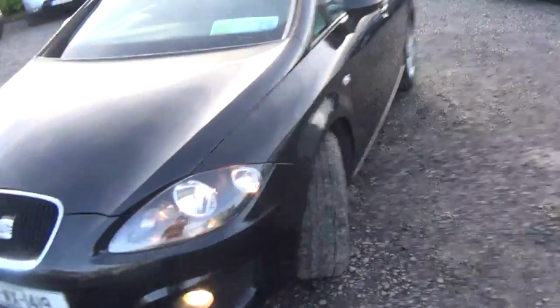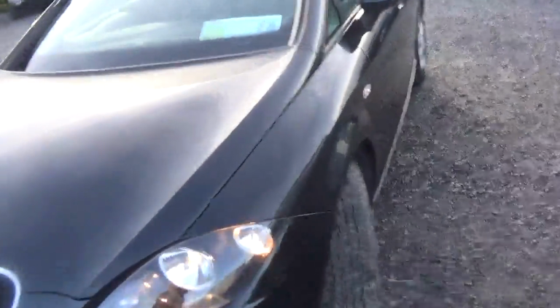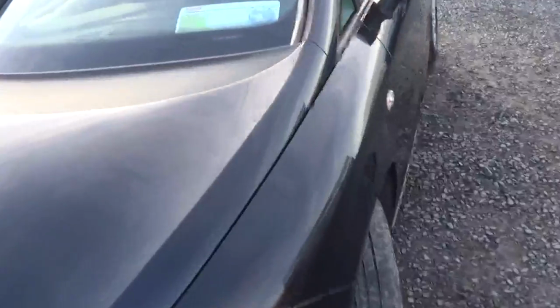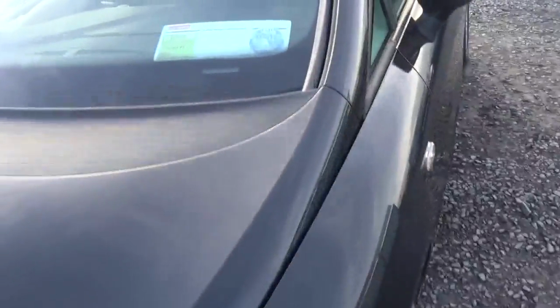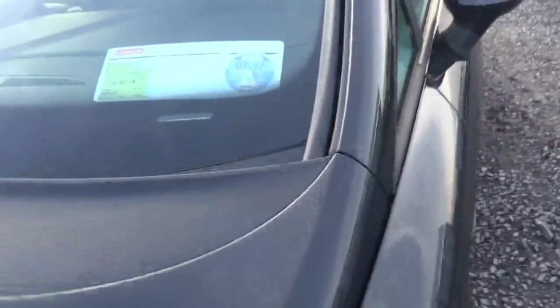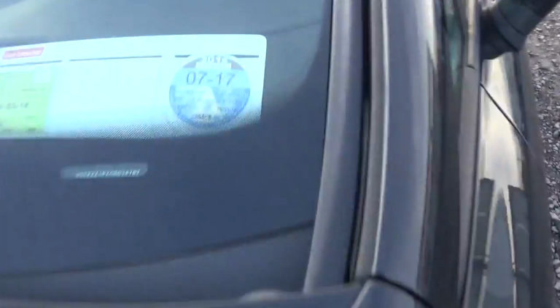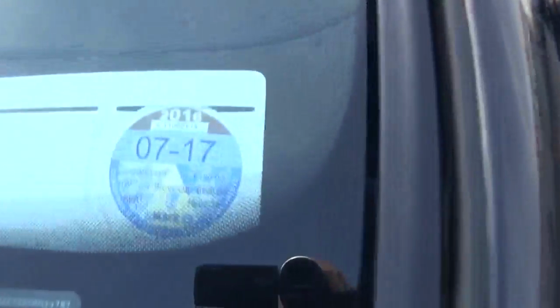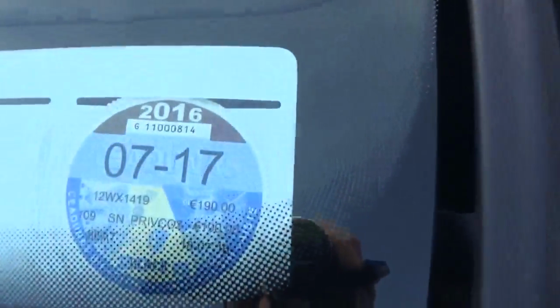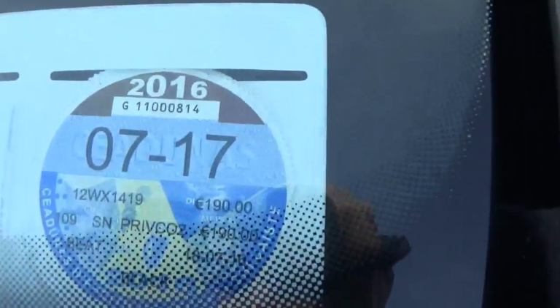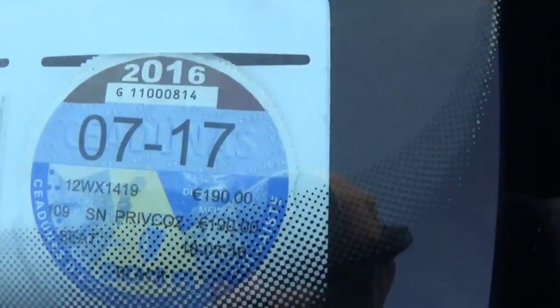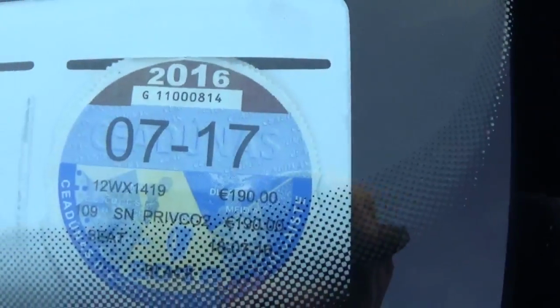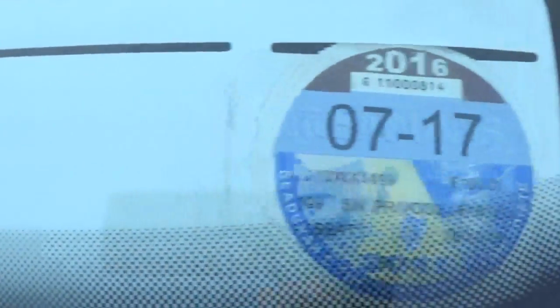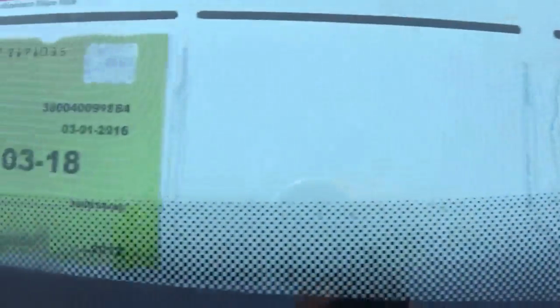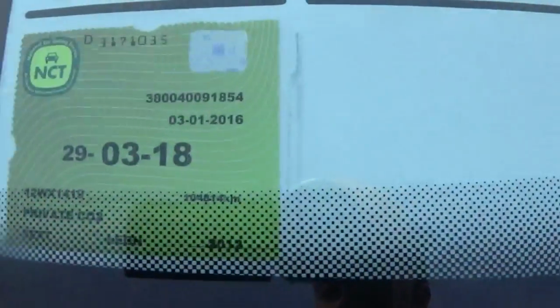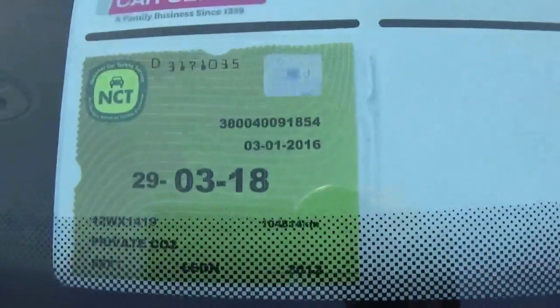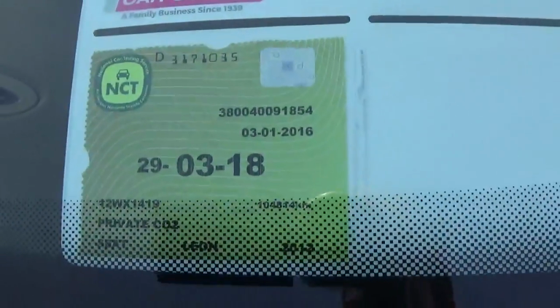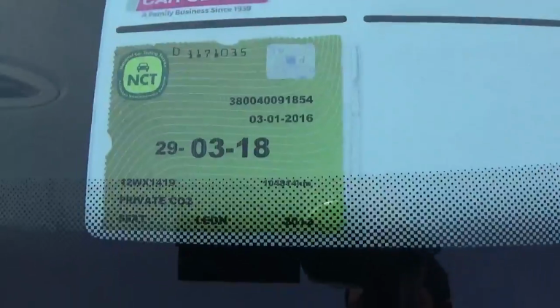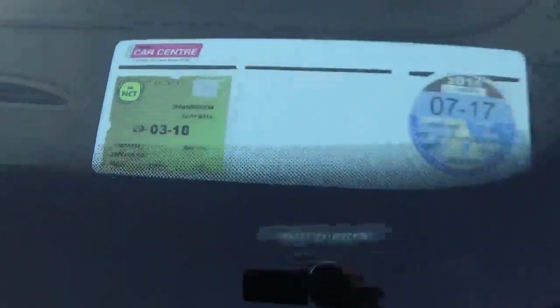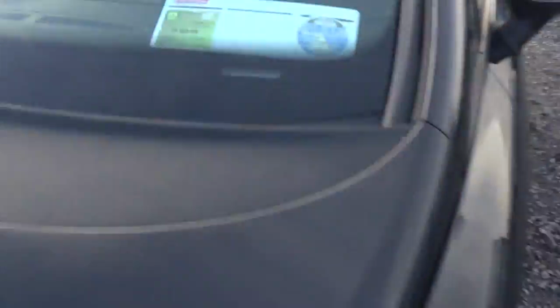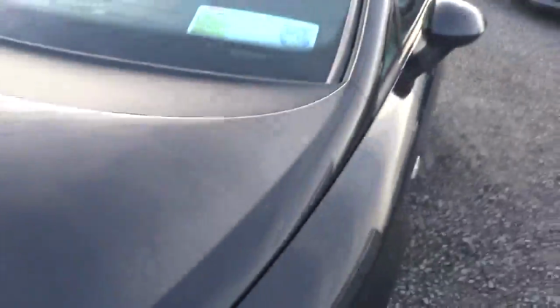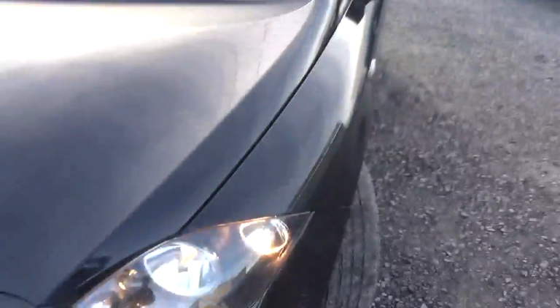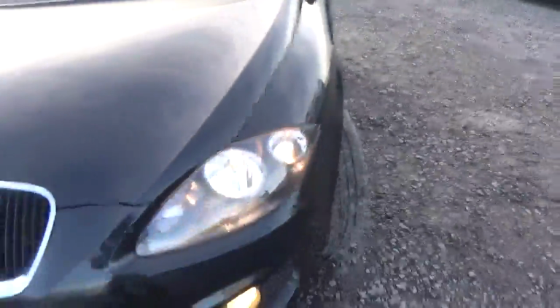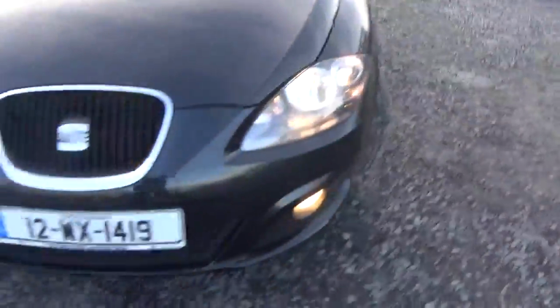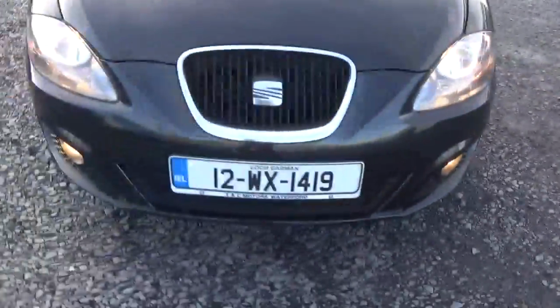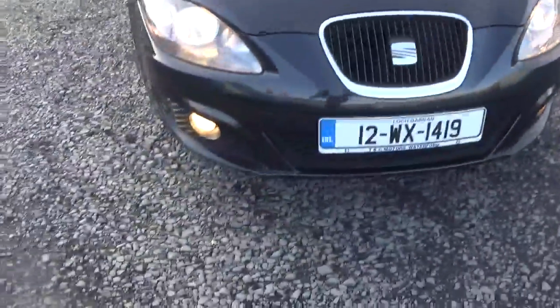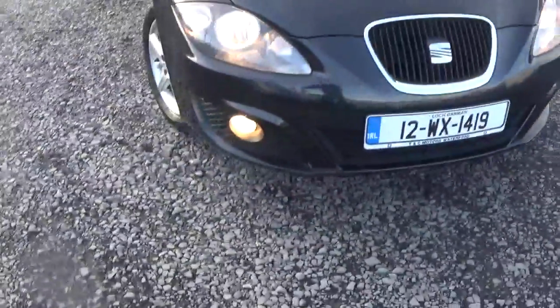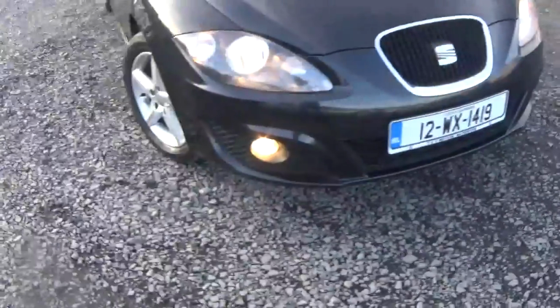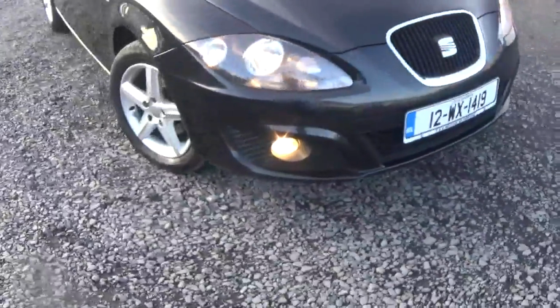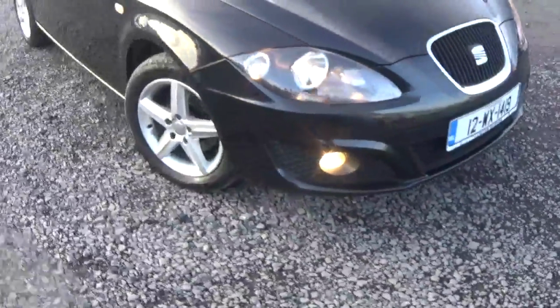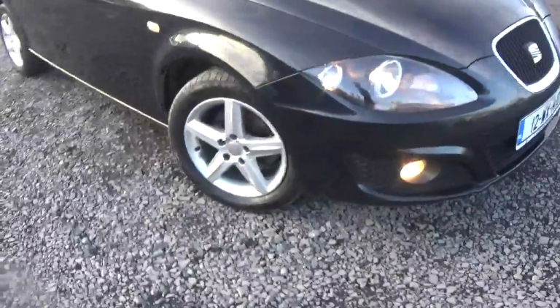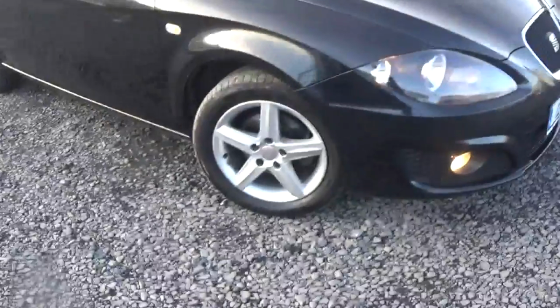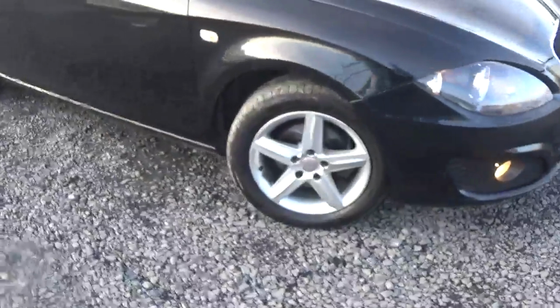It's got tax July 2017, €190 for the year, and also NCT till March 2018. As you can see it's got a lovely little front on it, fog lights and wheels as well.